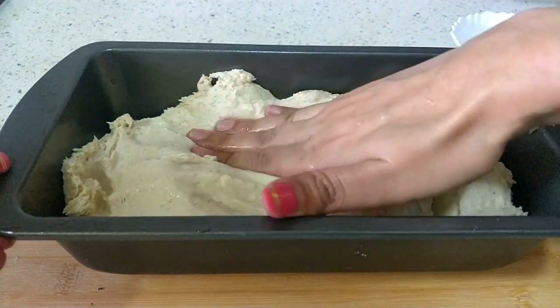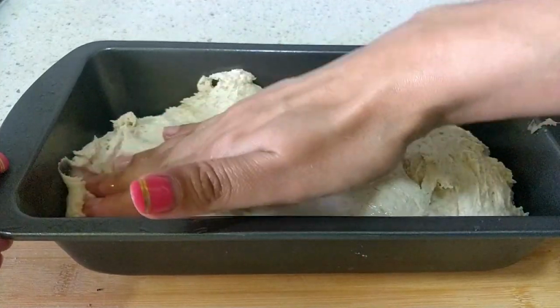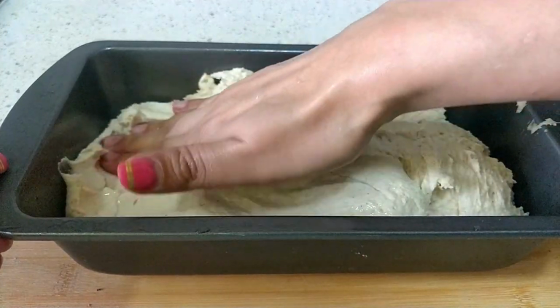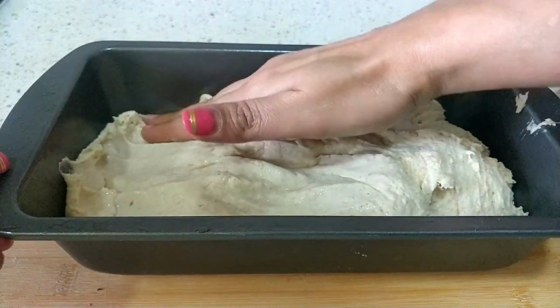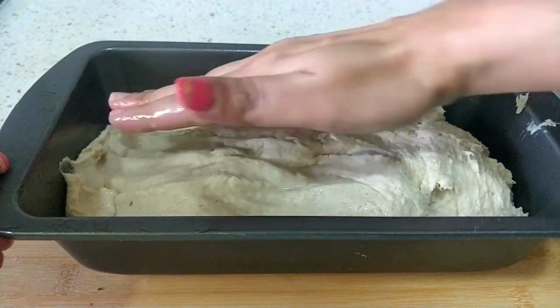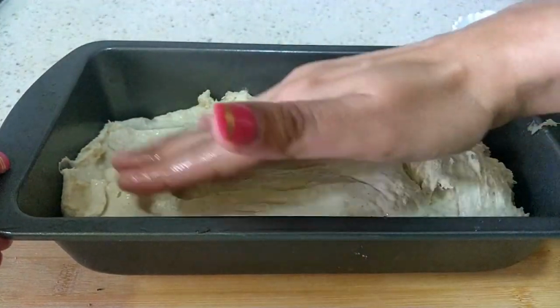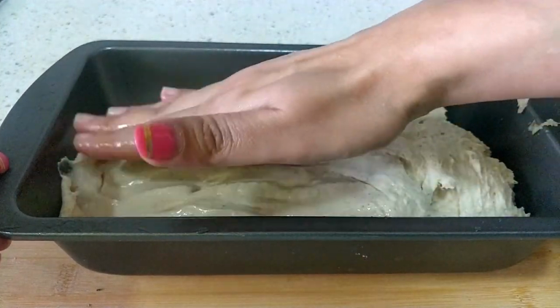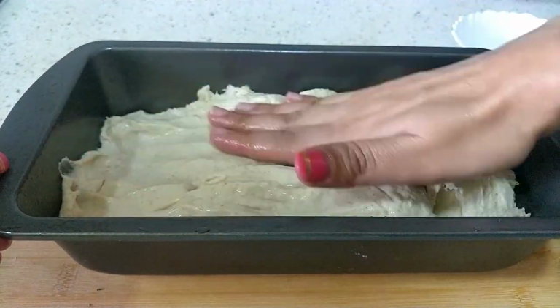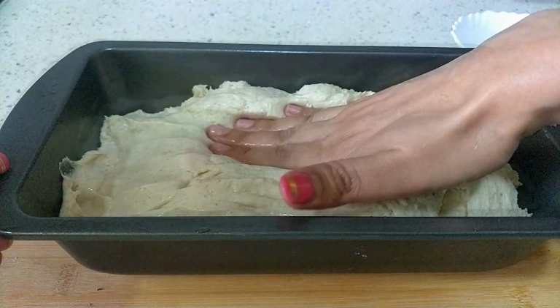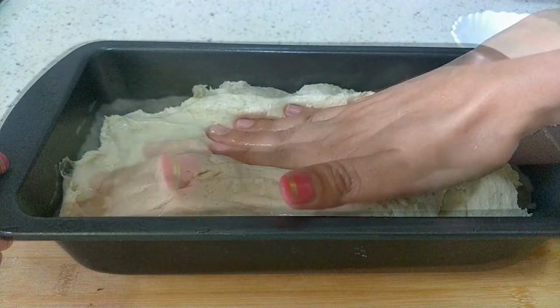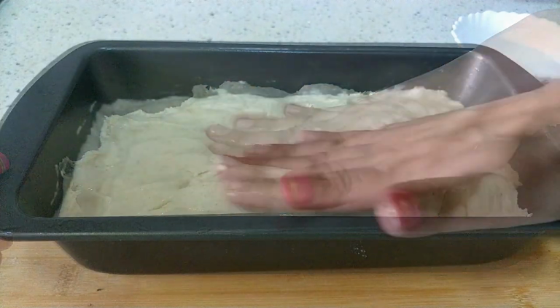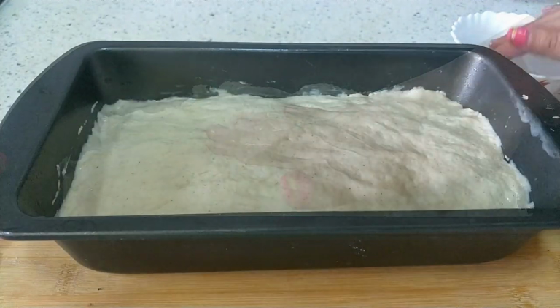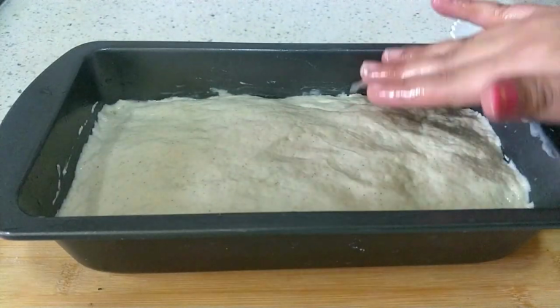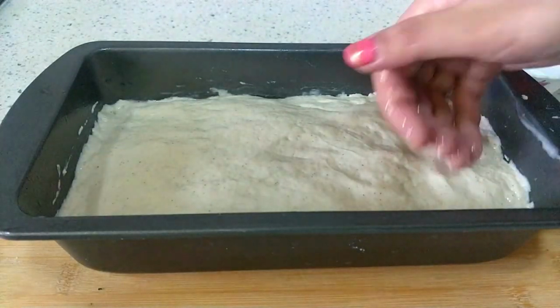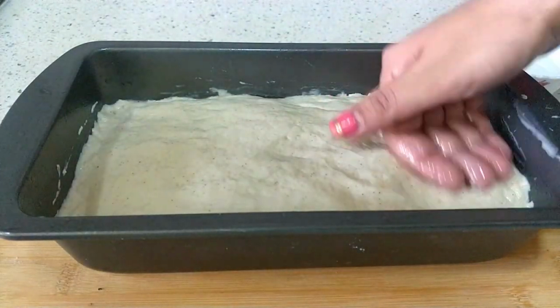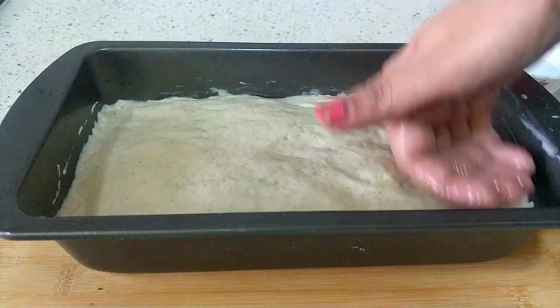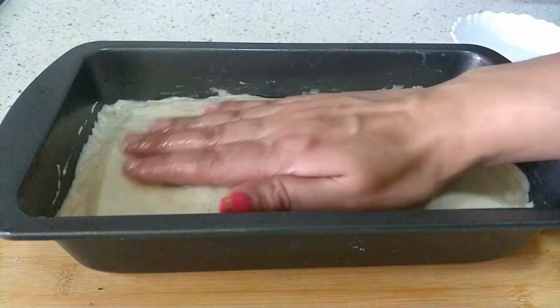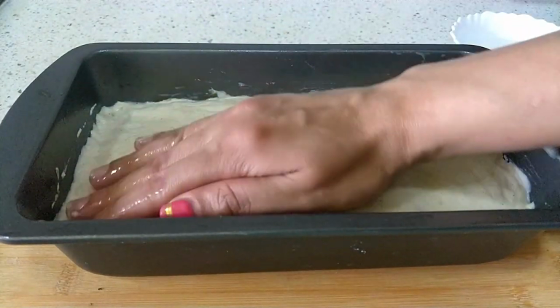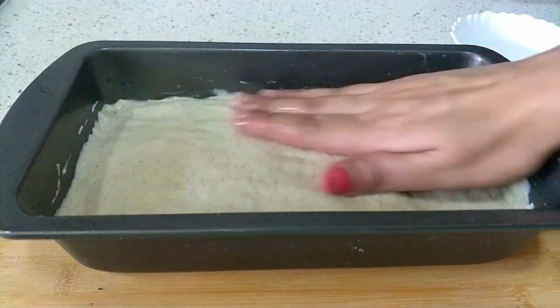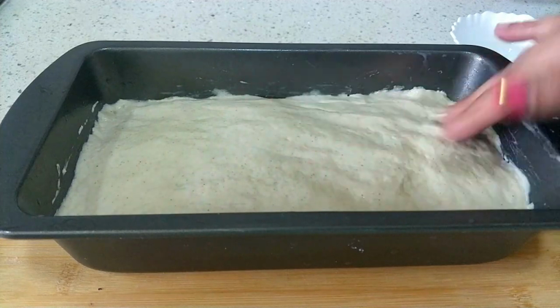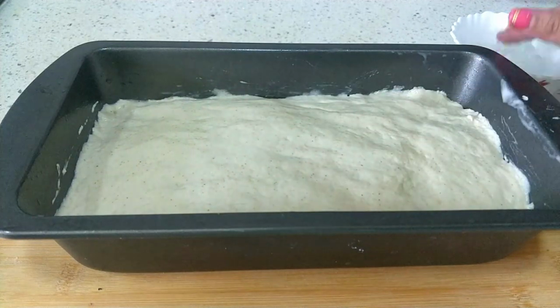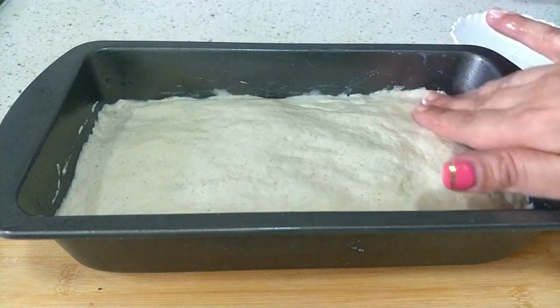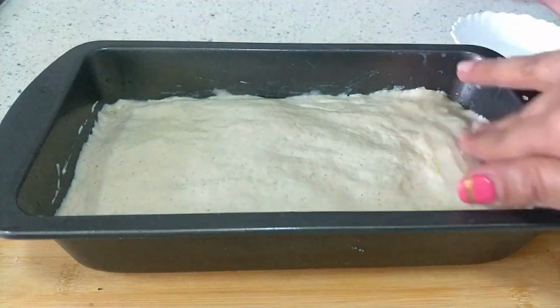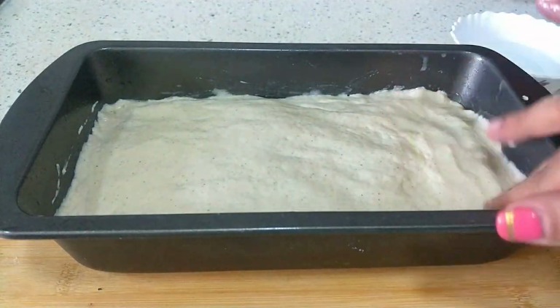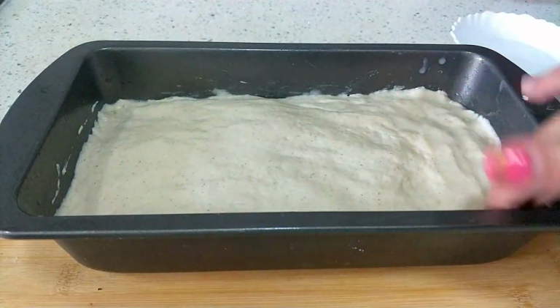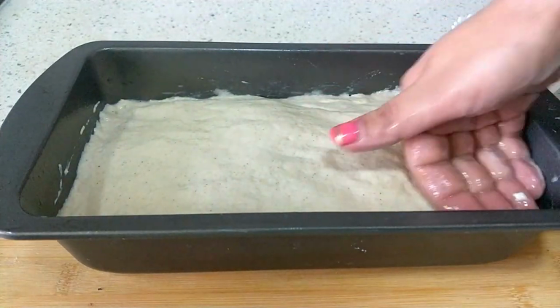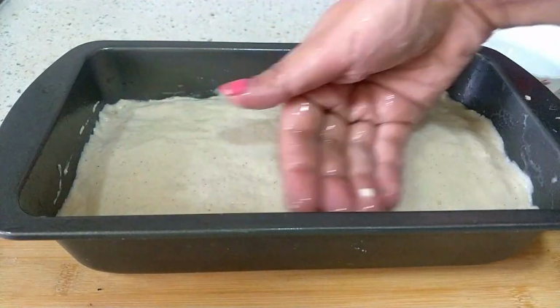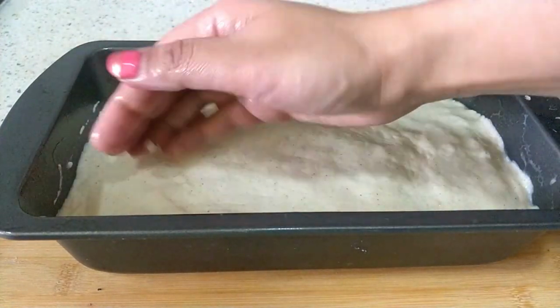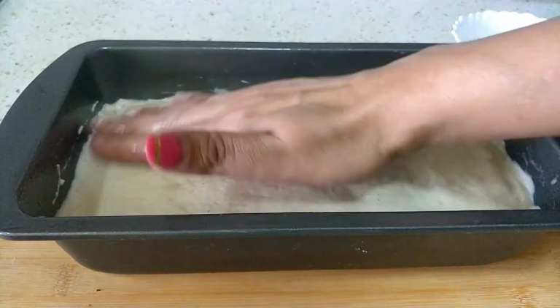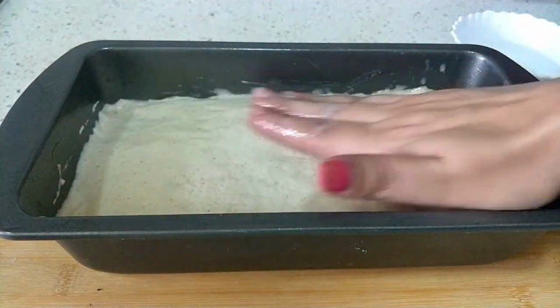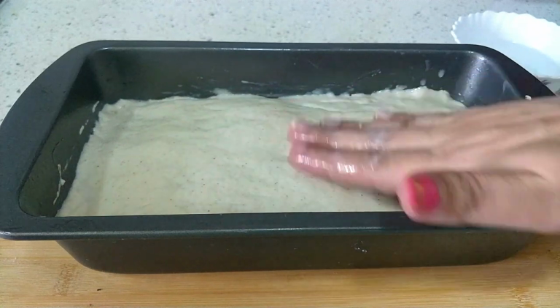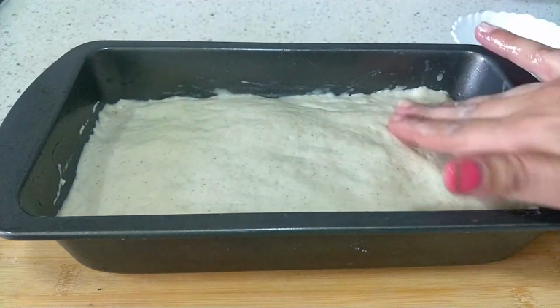The pan I am using is a jumbo bread pan that one of my best friends got for me from Mexico for my love of baking breads. I am putting the dimensions in the description box for you to refer. If you are using a smaller bread pan, you can make two small loaves from this recipe.